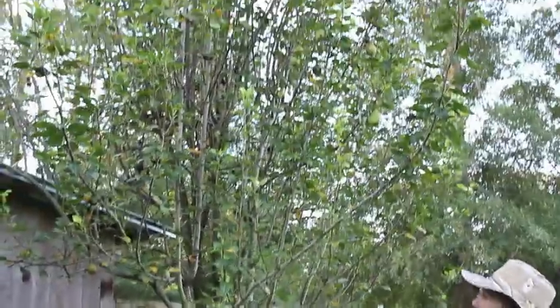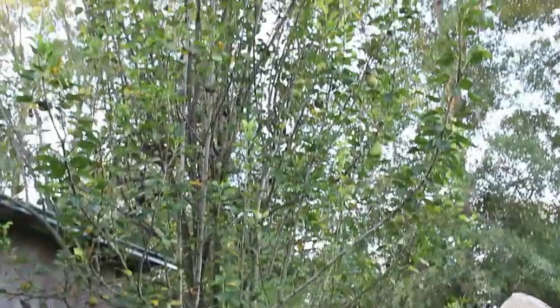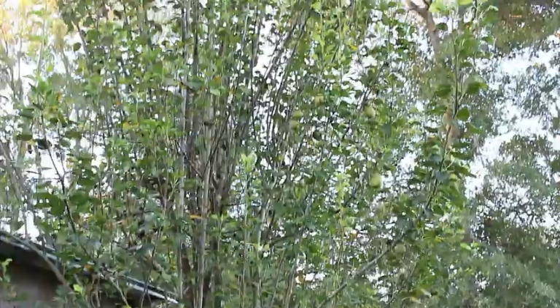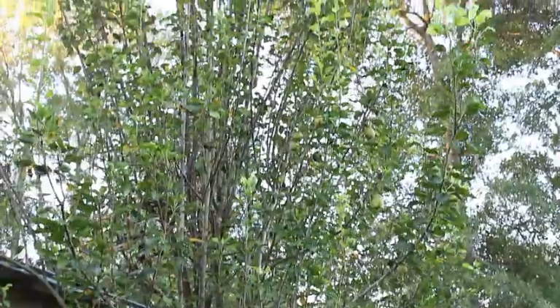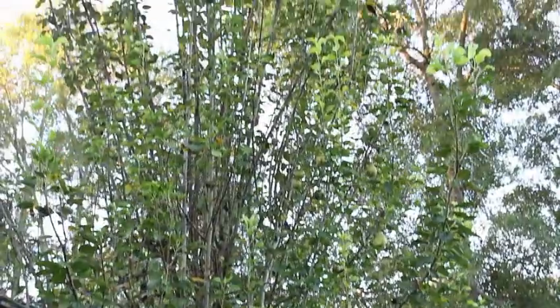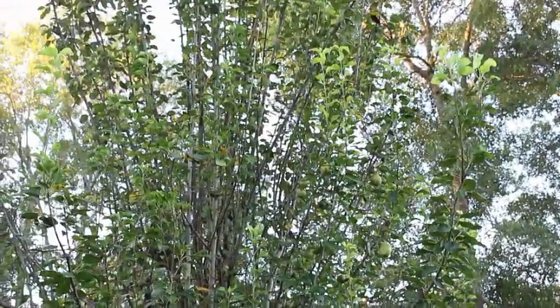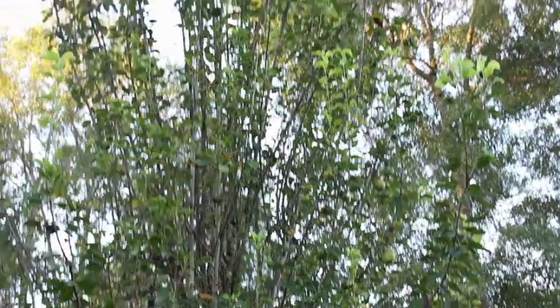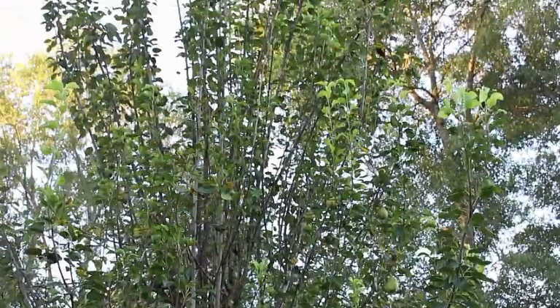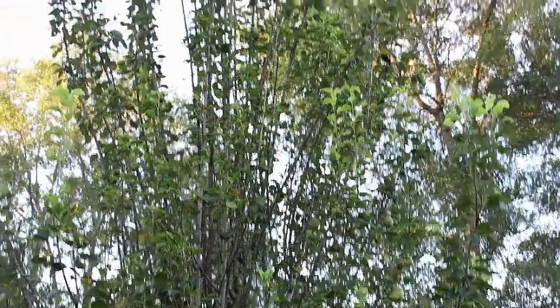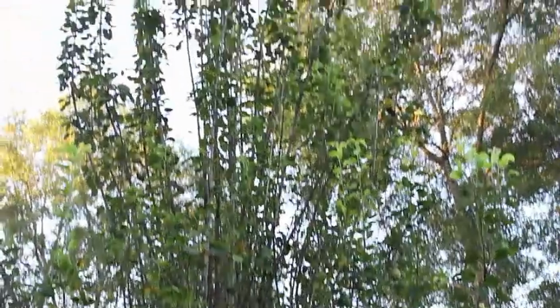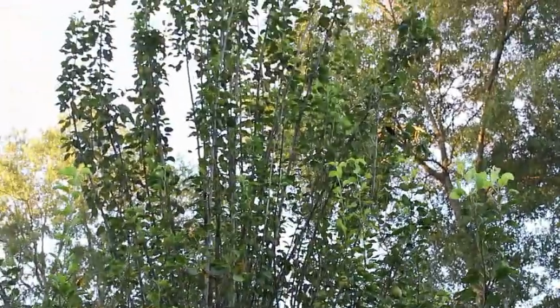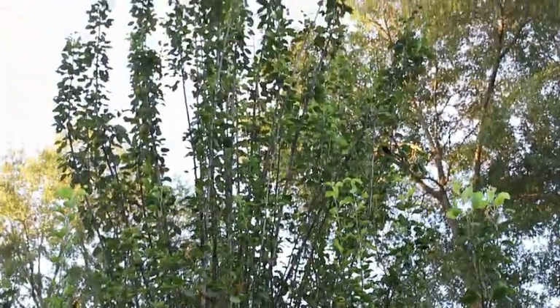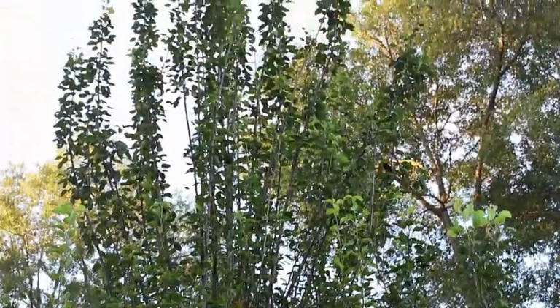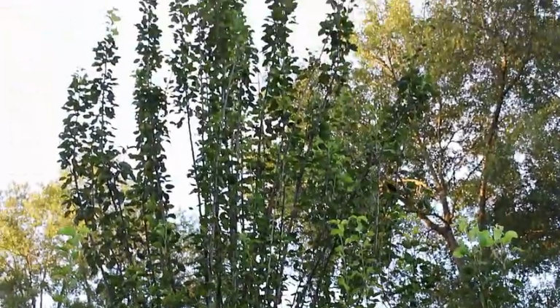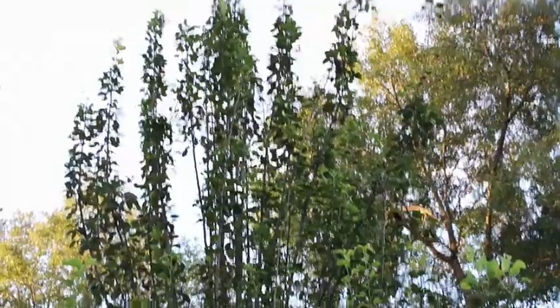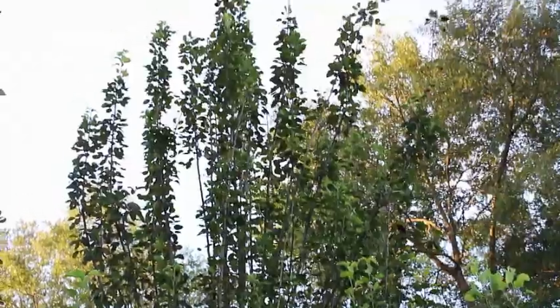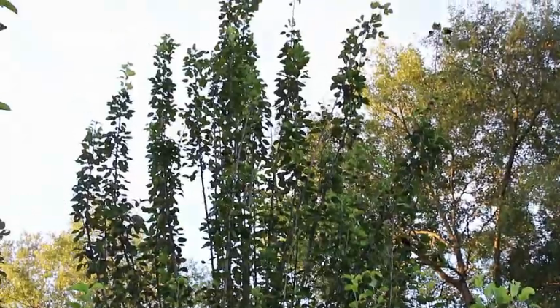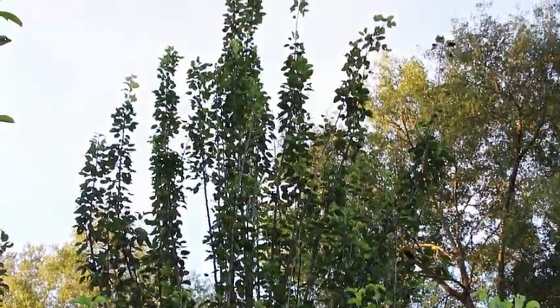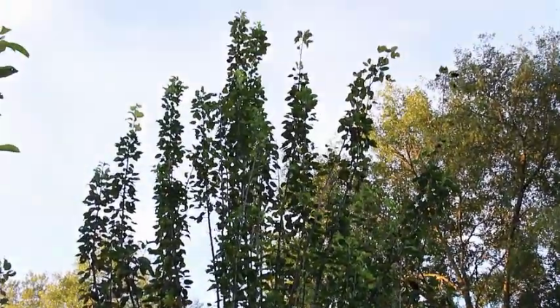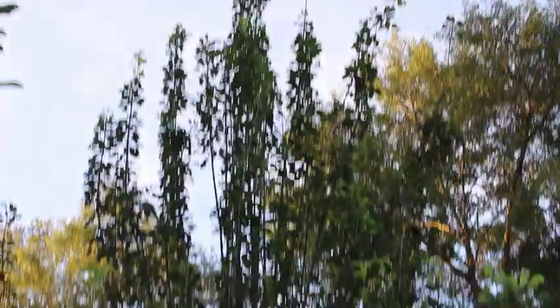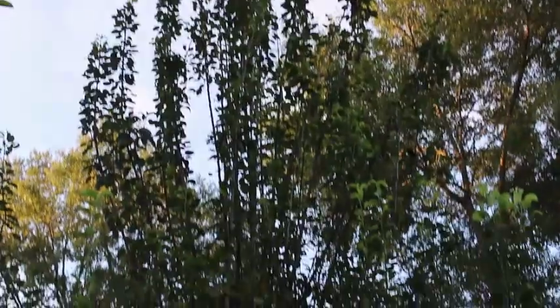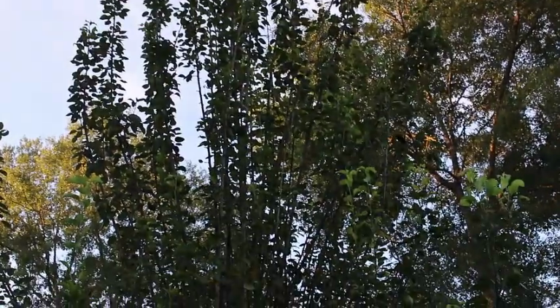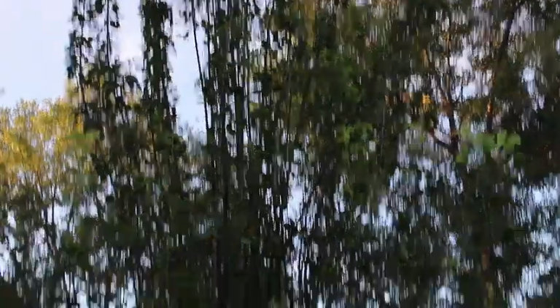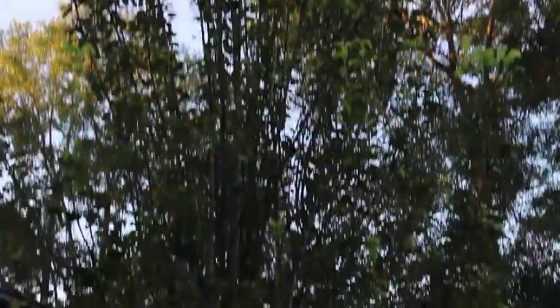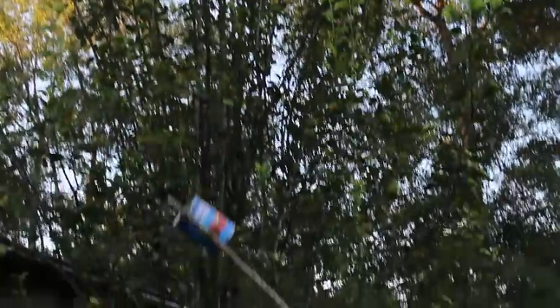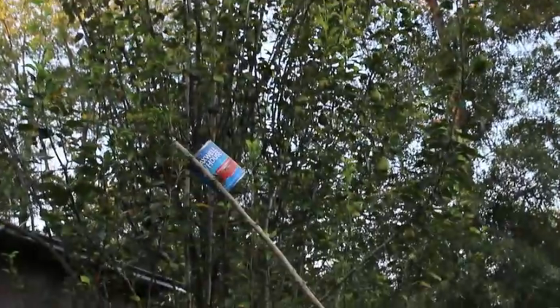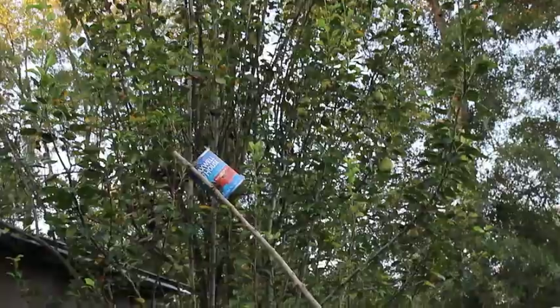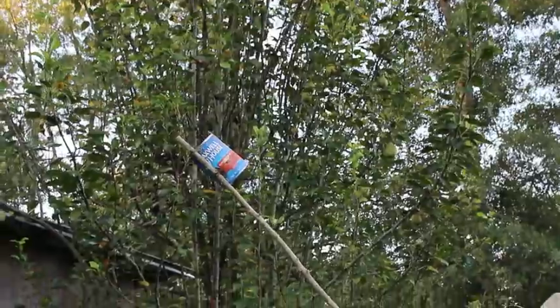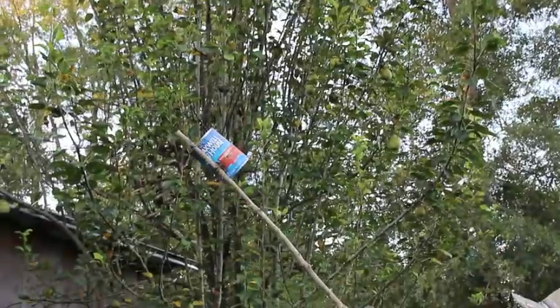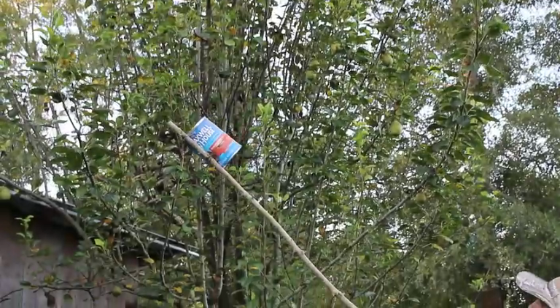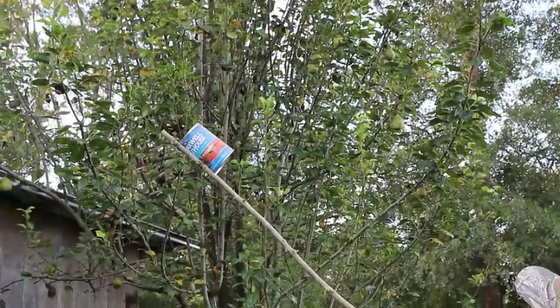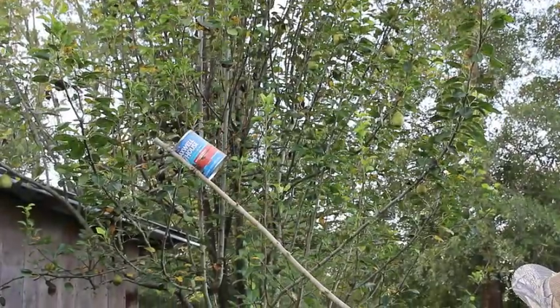So we're using a tool that I made last year, which is a long stick and a coffee can on the end of it, wired, to pick our fruit with.